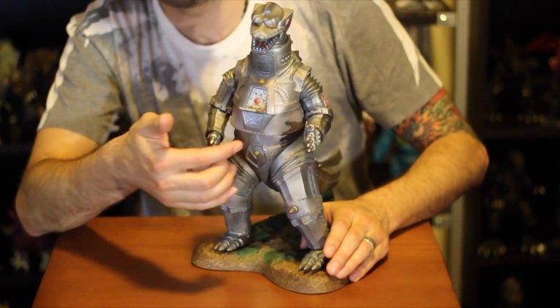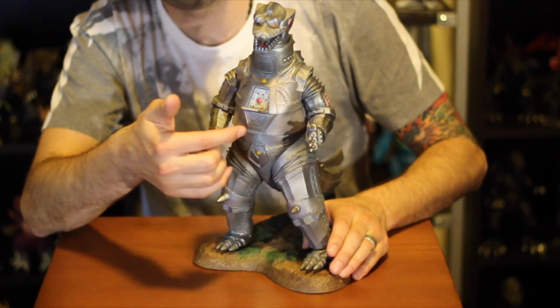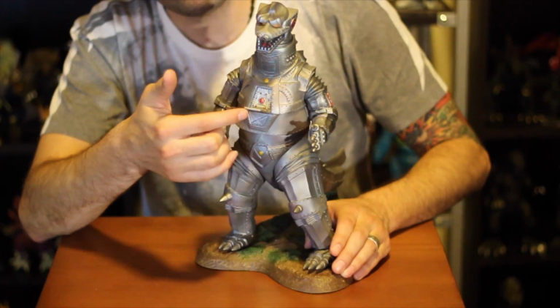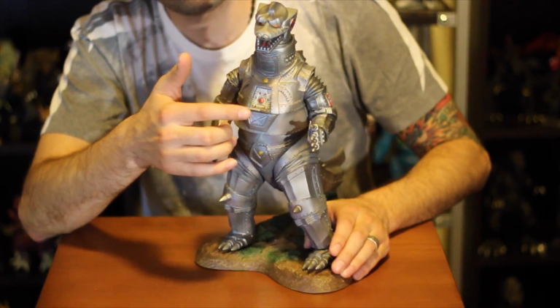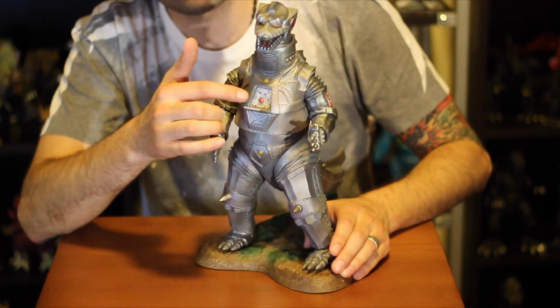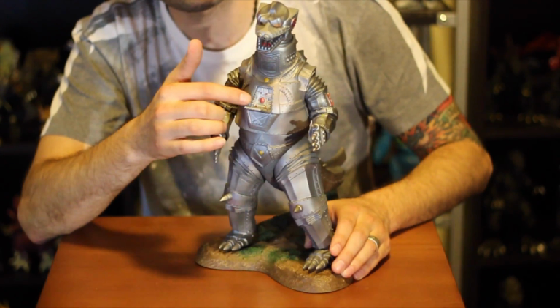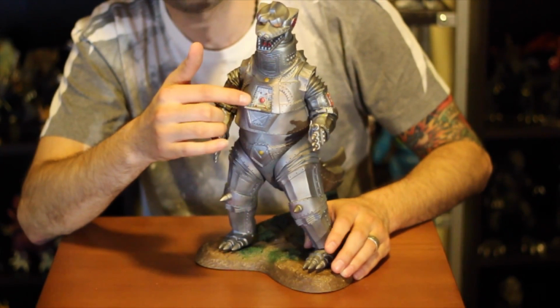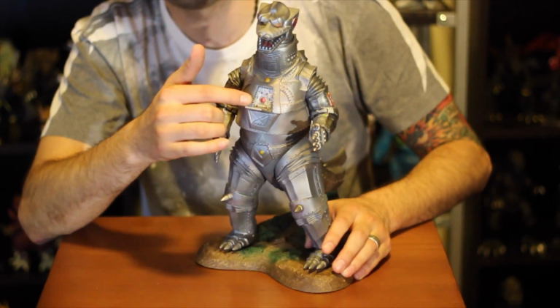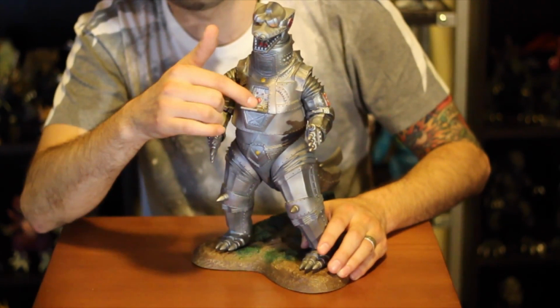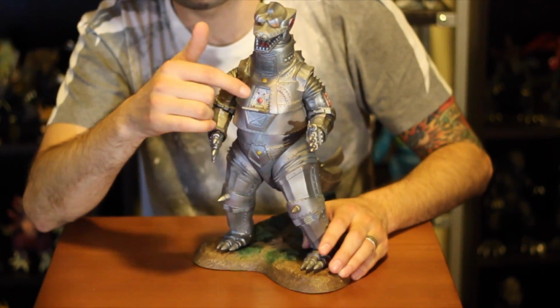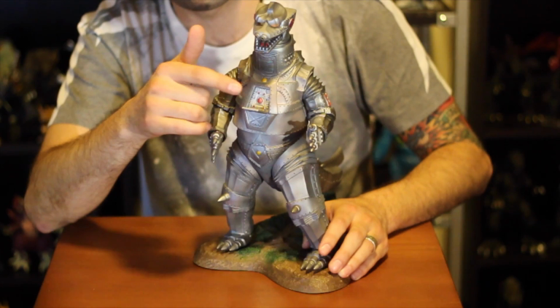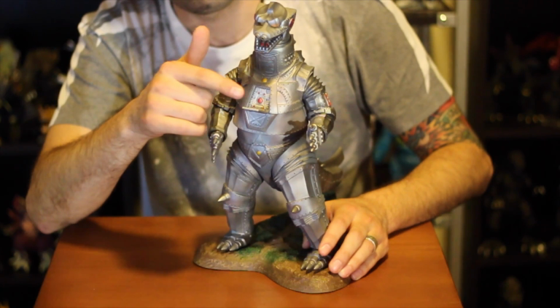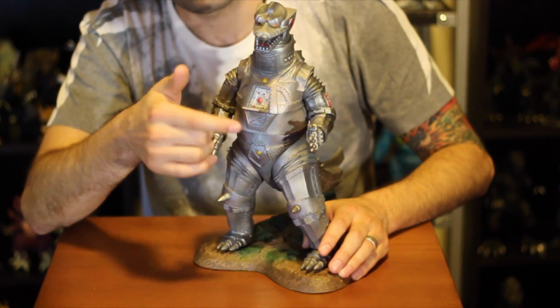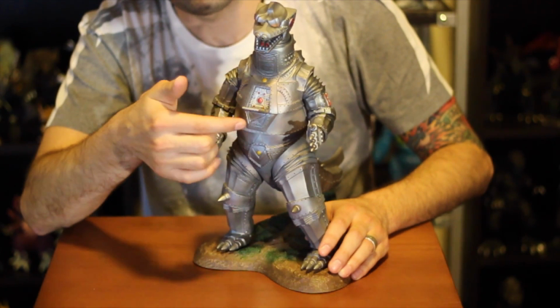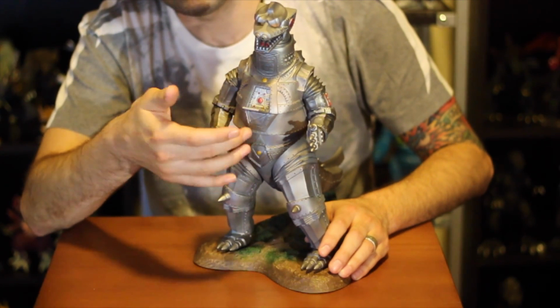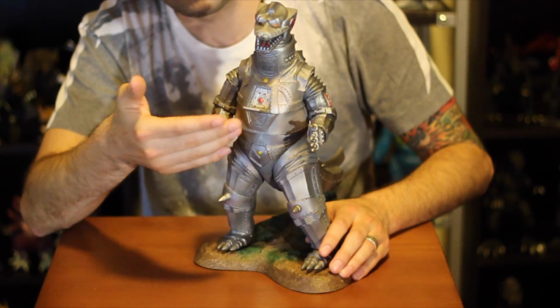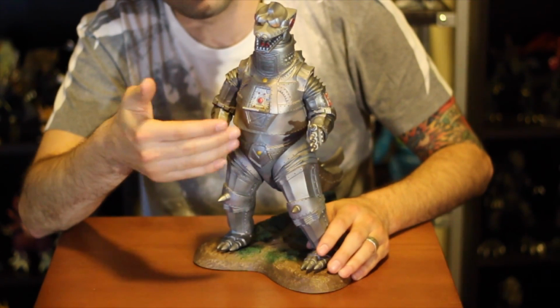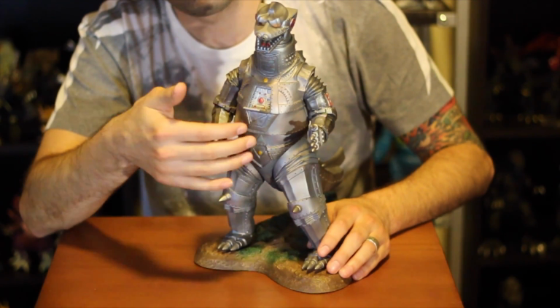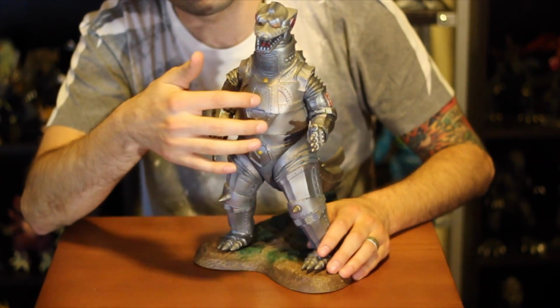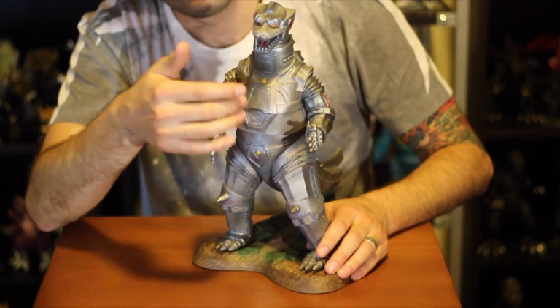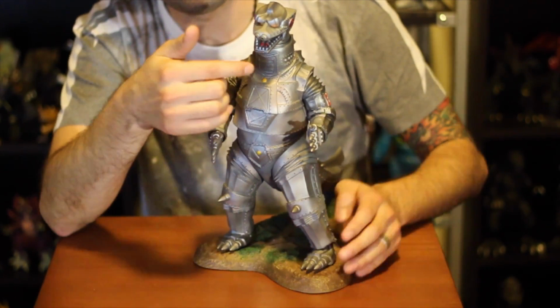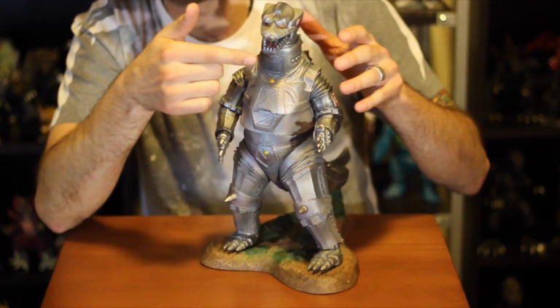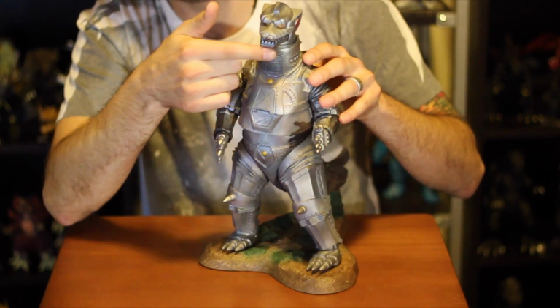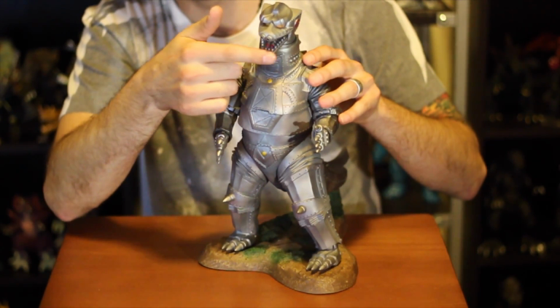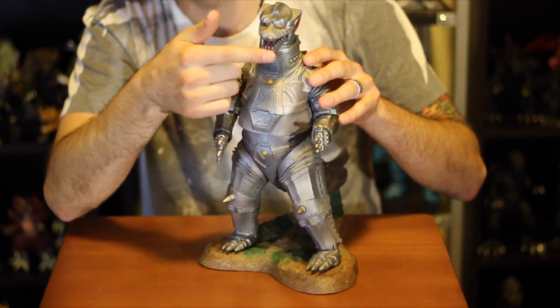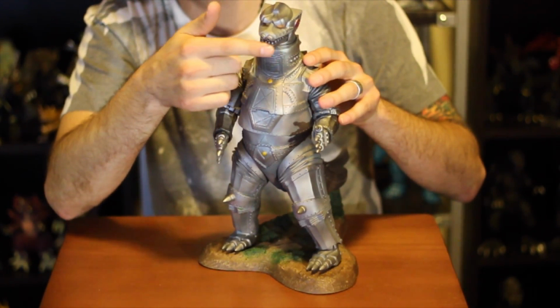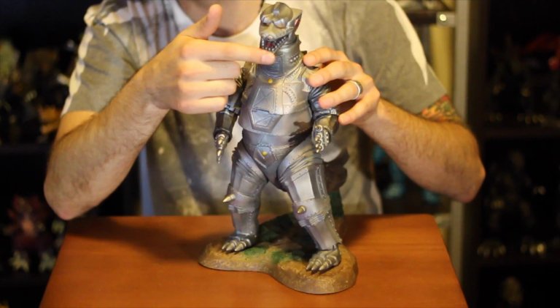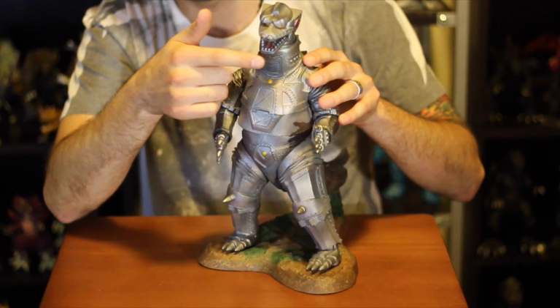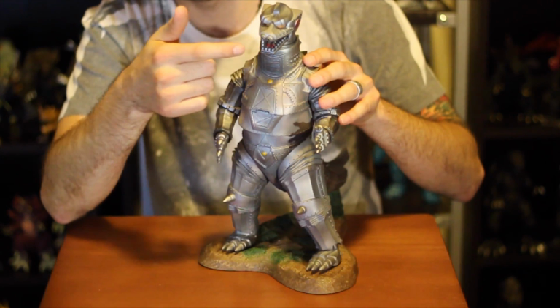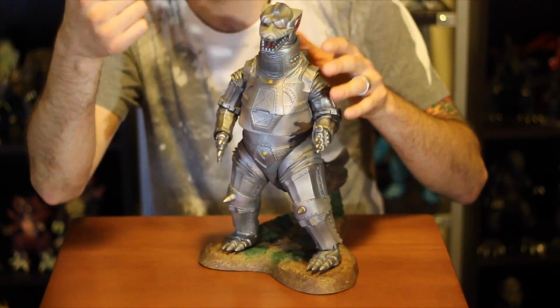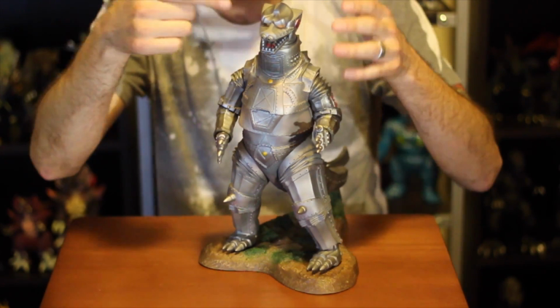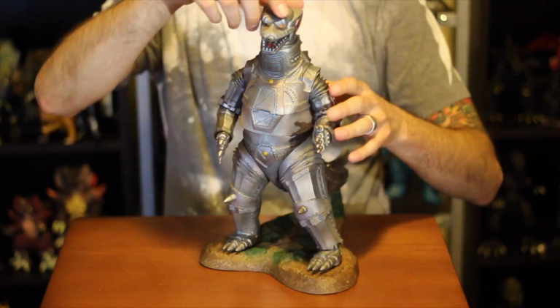The plate on his chest opens up for the laser to shoot, and that's a super awesome feature. His mouth opens and closes, and his head moves.